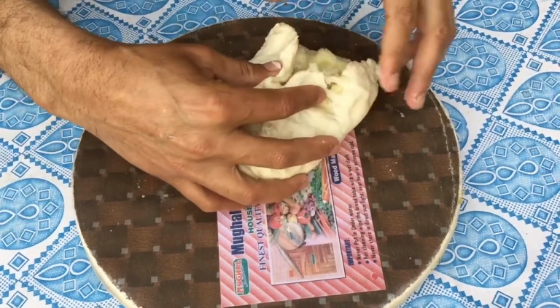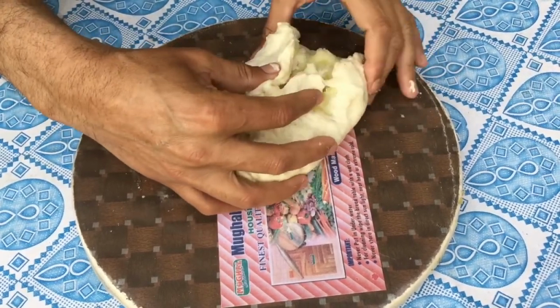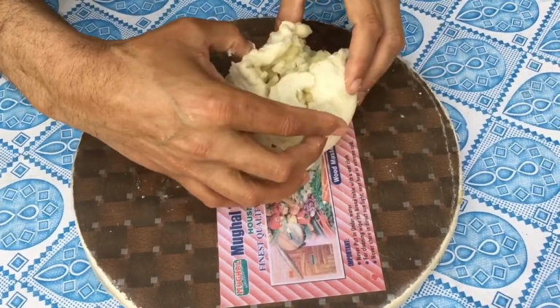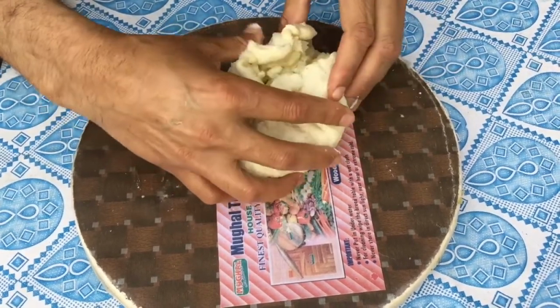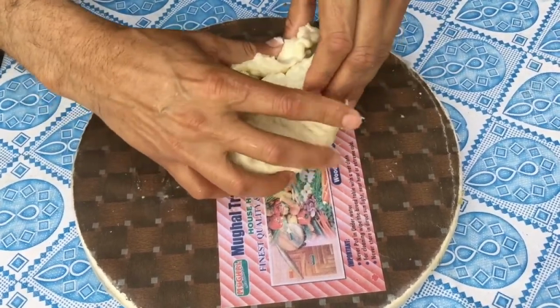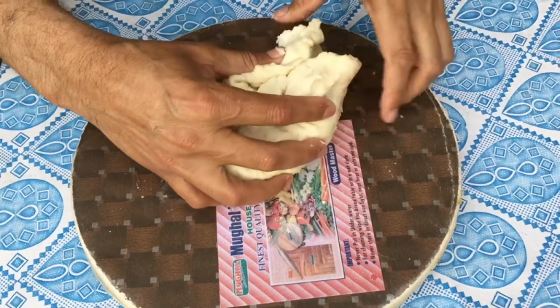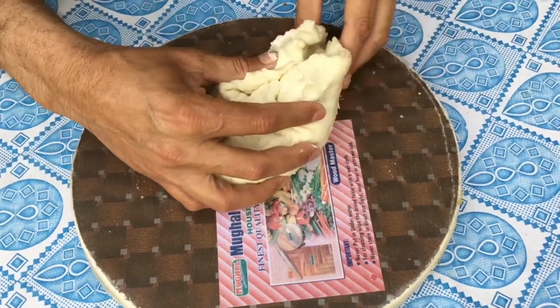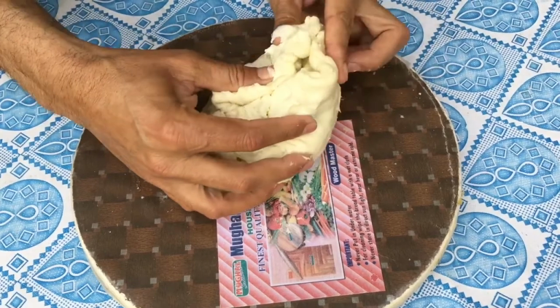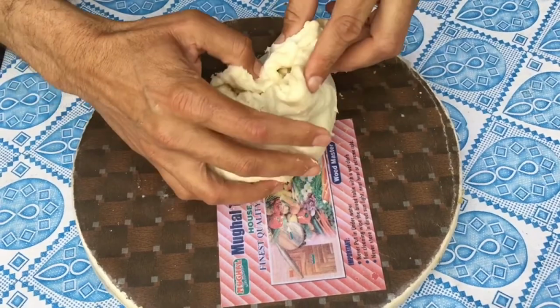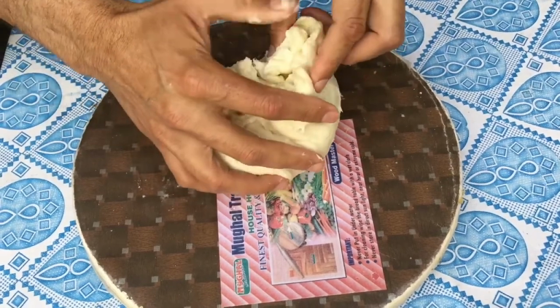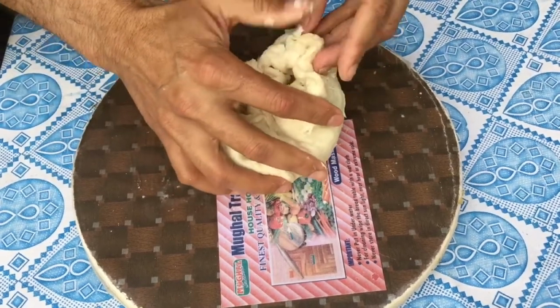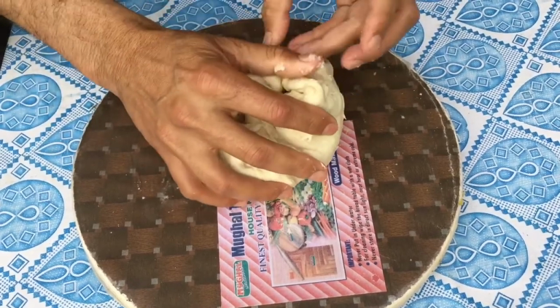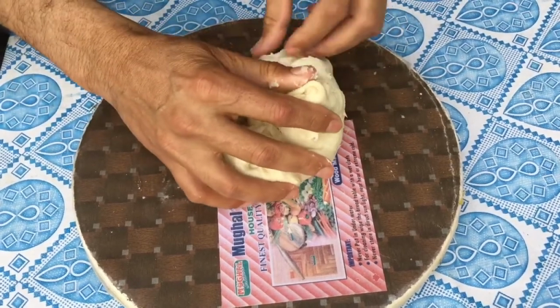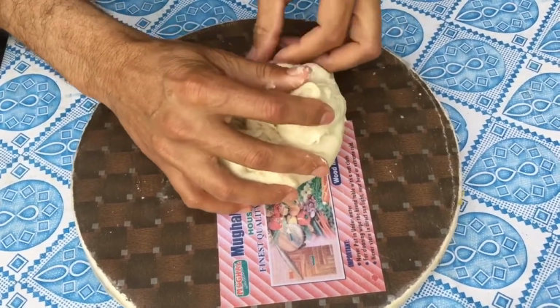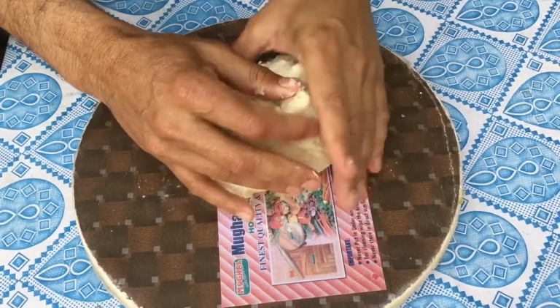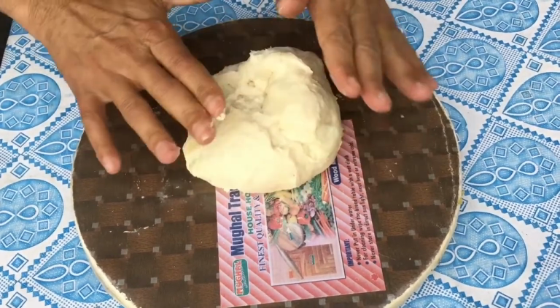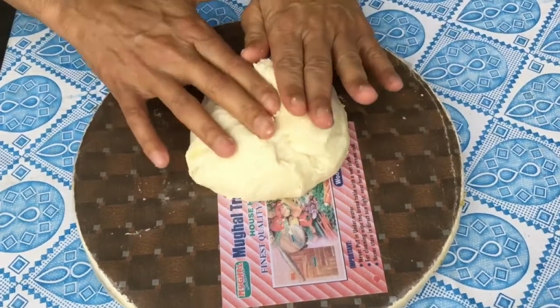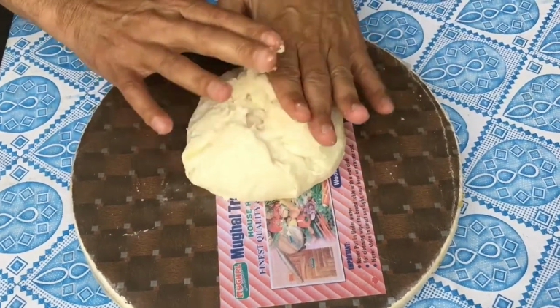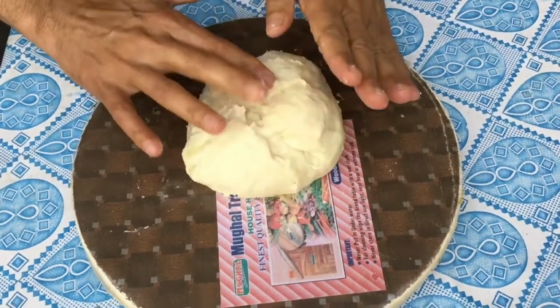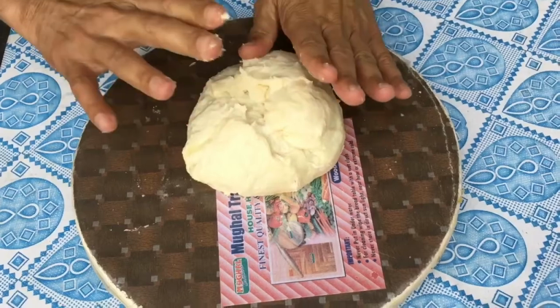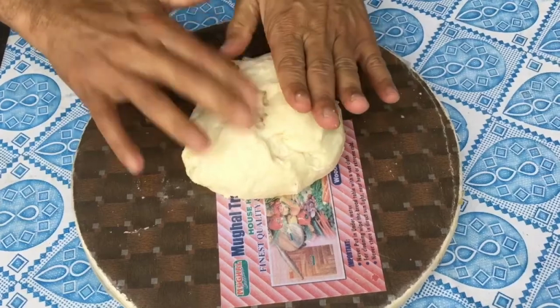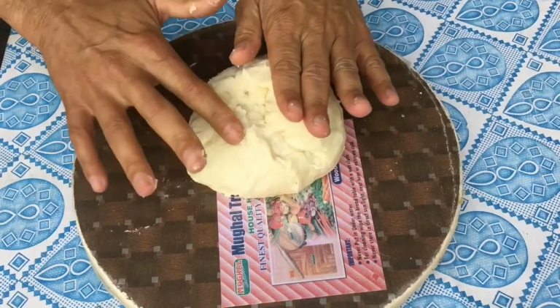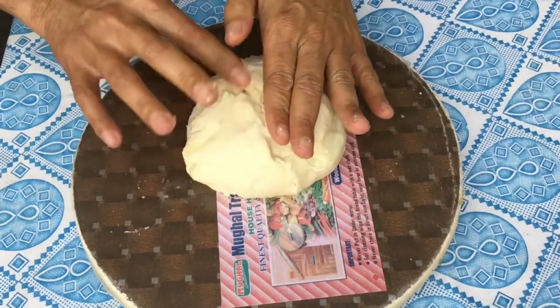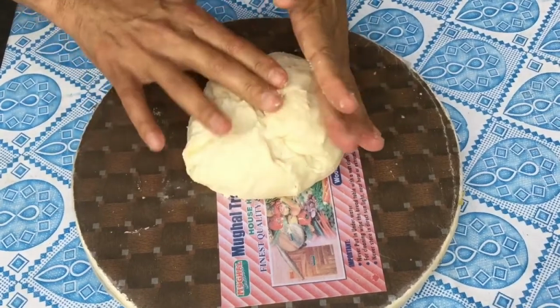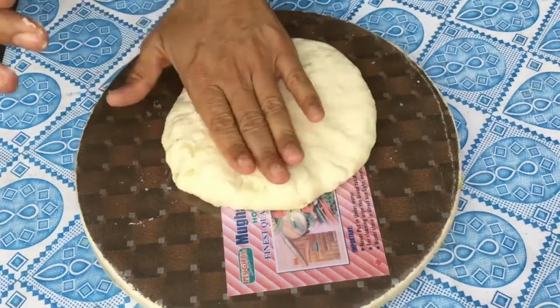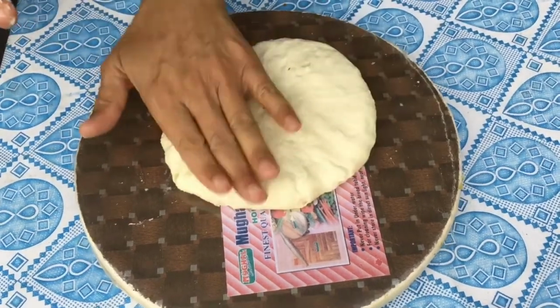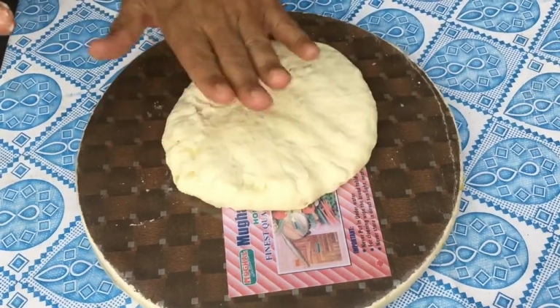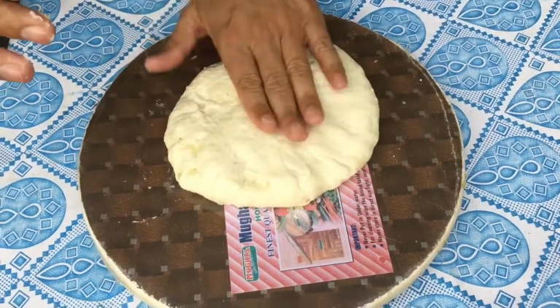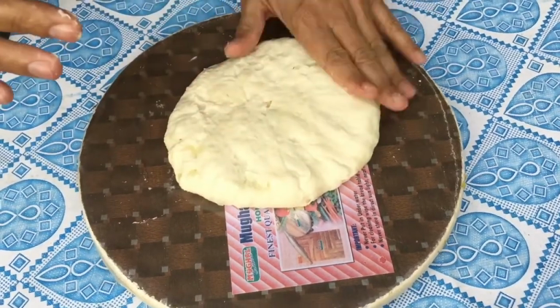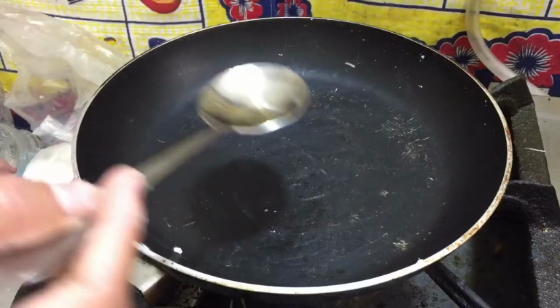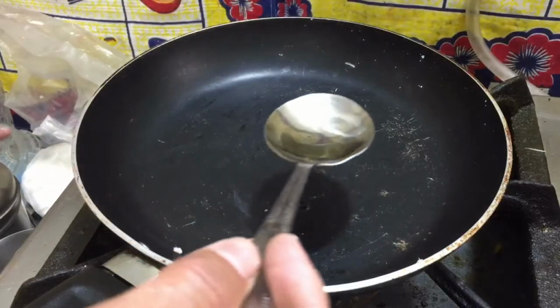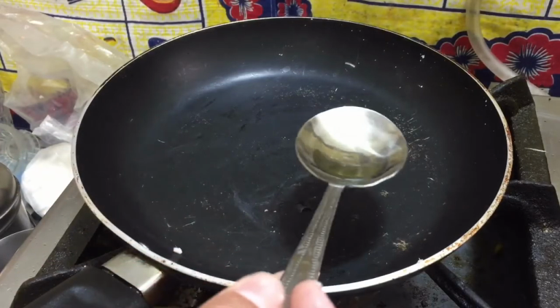Ab ham isko fold kar rahe hain. Isko fold karke yeh isko saath mein aise naa, mila denge. Haath se isse iski taya barabar kar denge, jaise ek bread banate hain, chapati ki tarah.